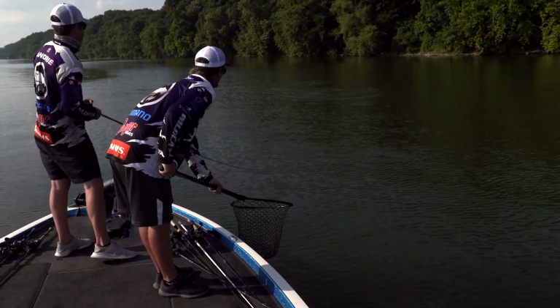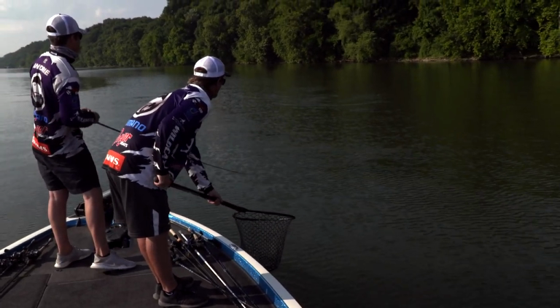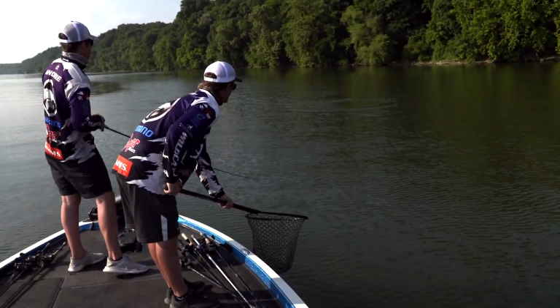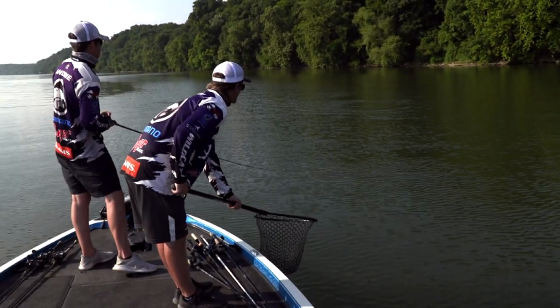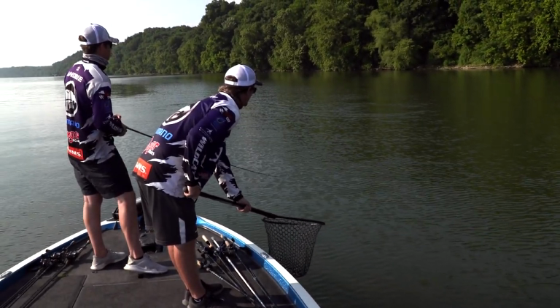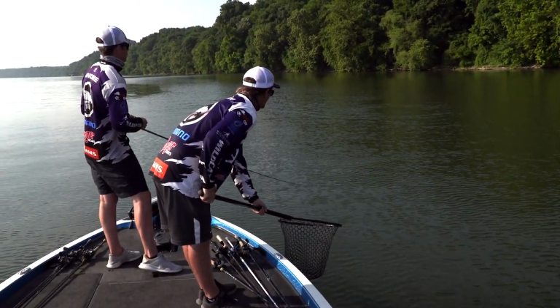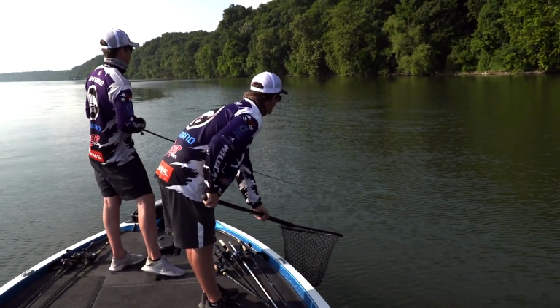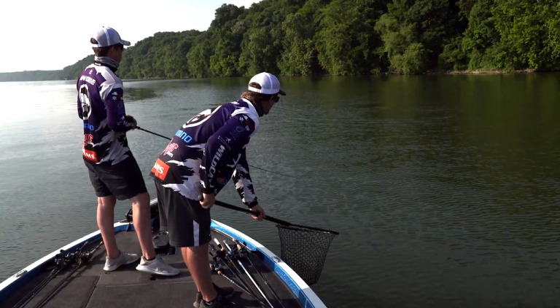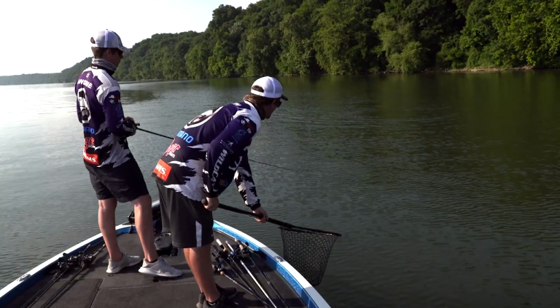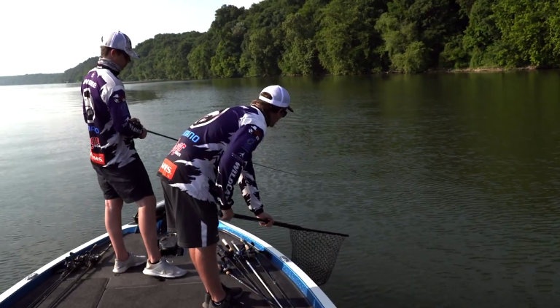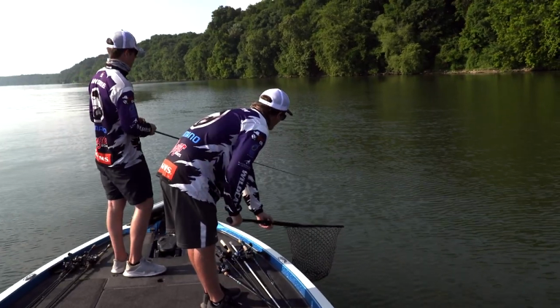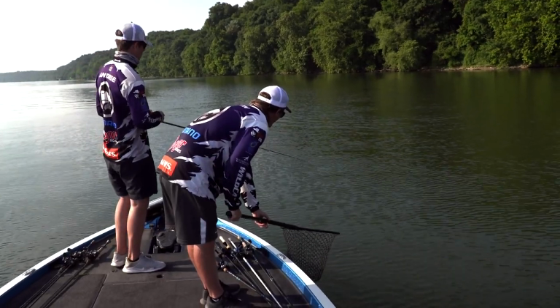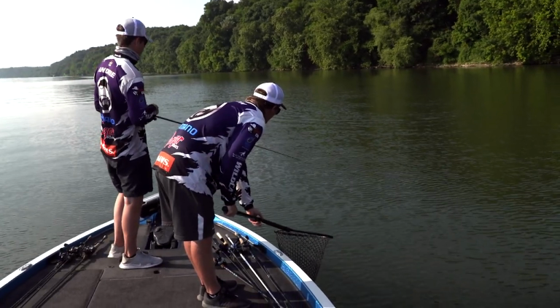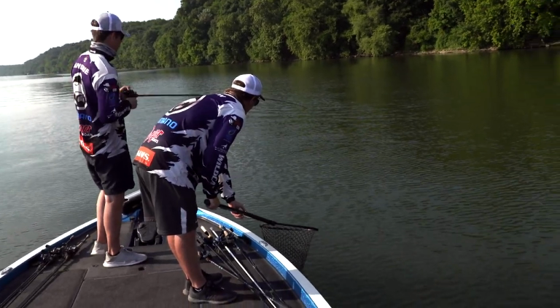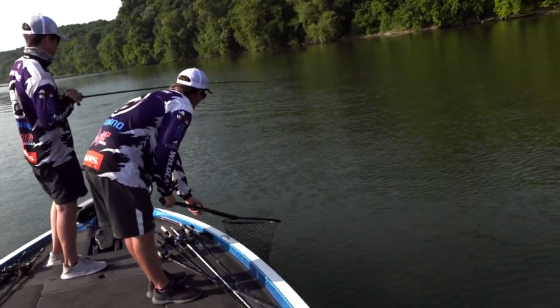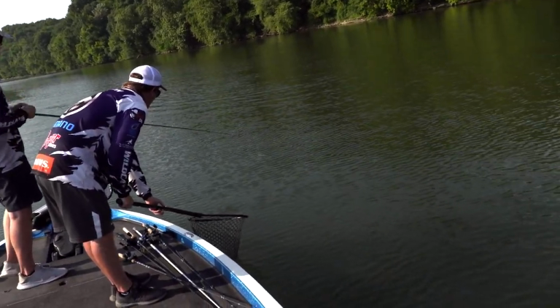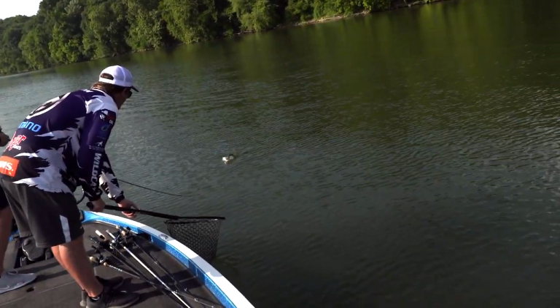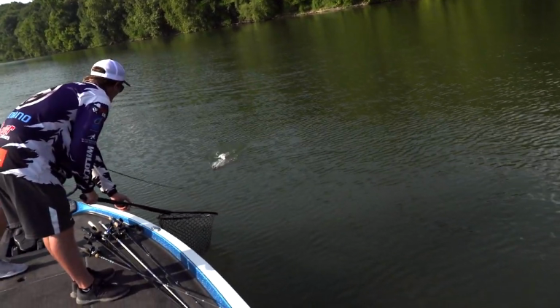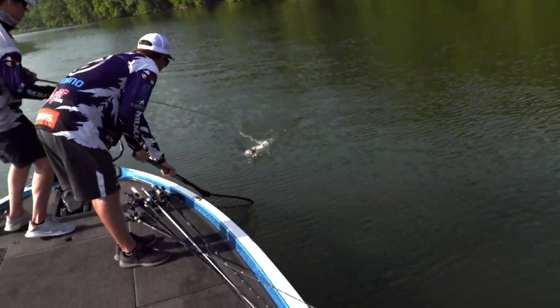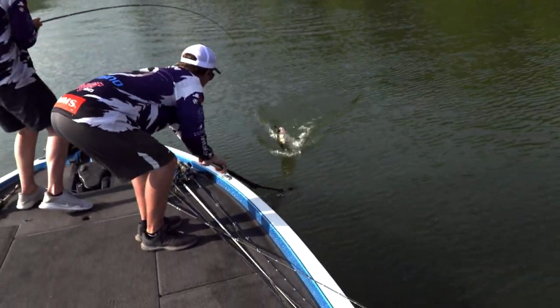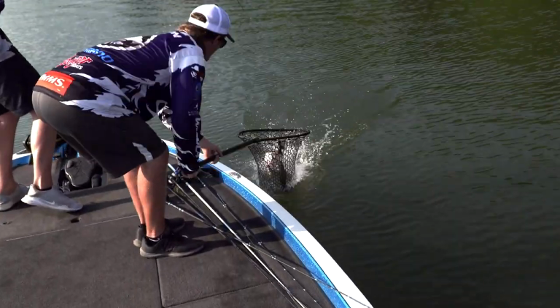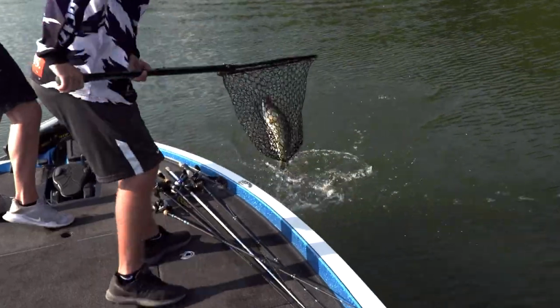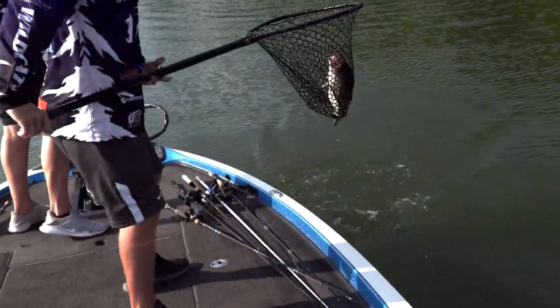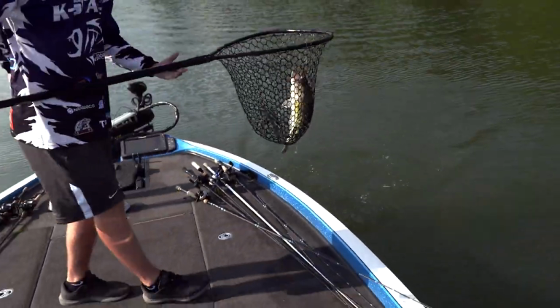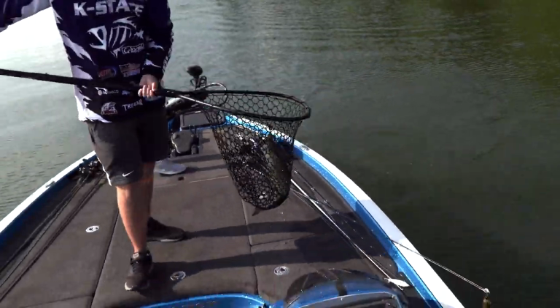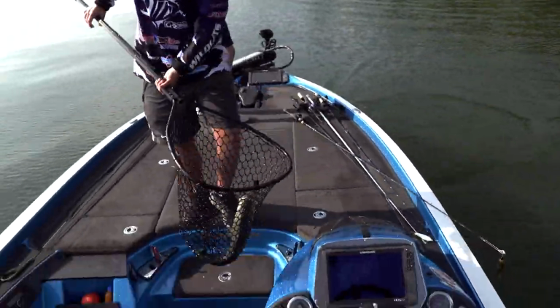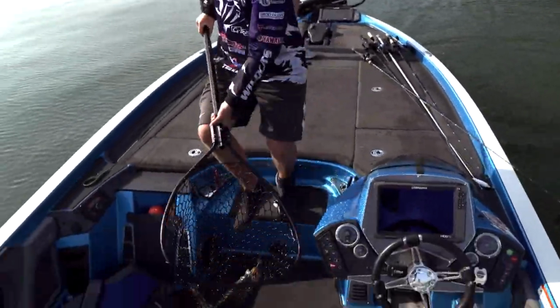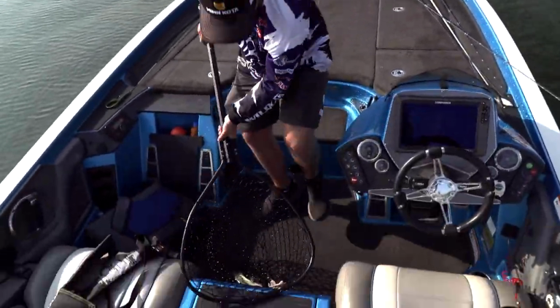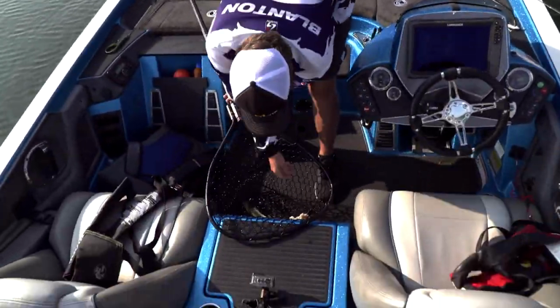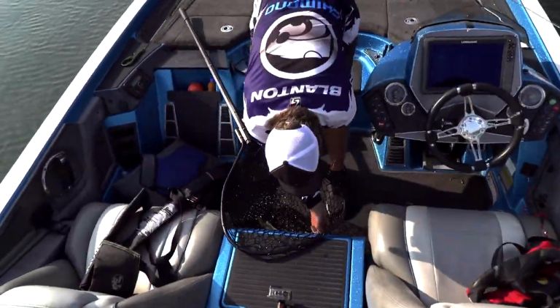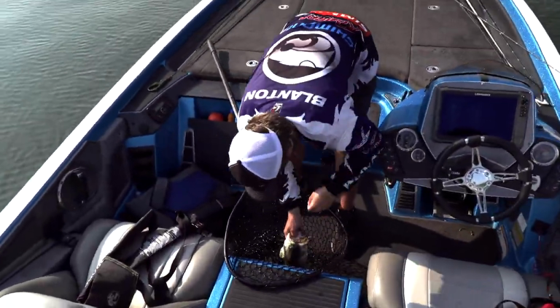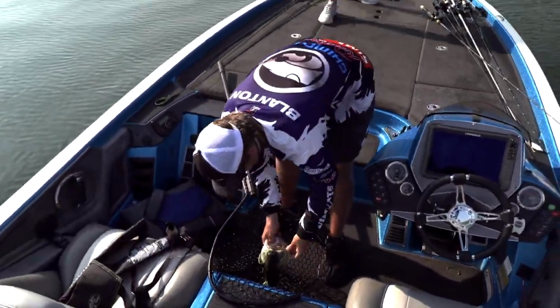Oh, you might keep it. It's going to be a line burner. Oh, there you go. Yep. Yeah, keep it. Here you go. Let me get back in there.